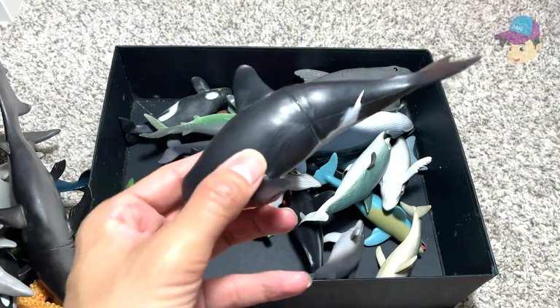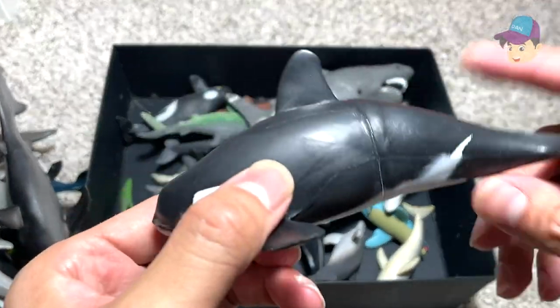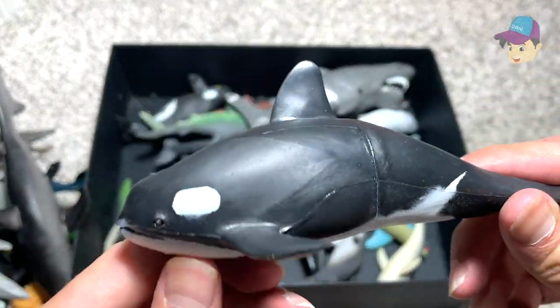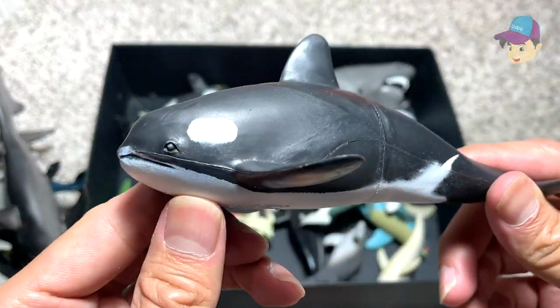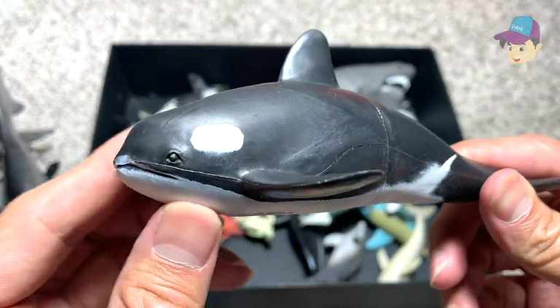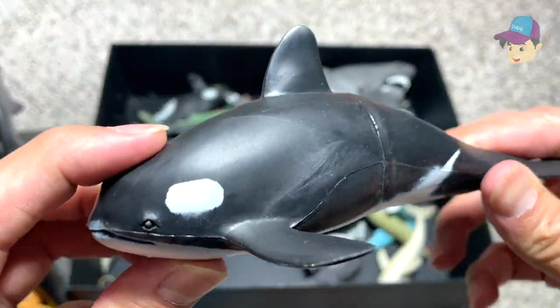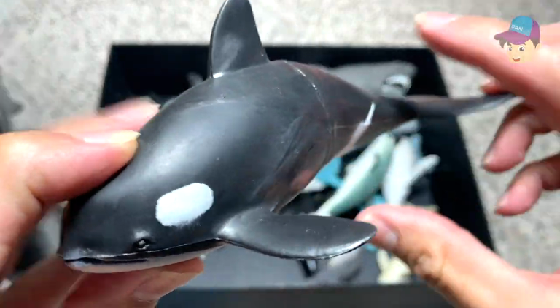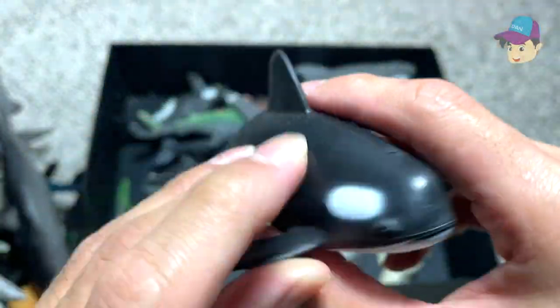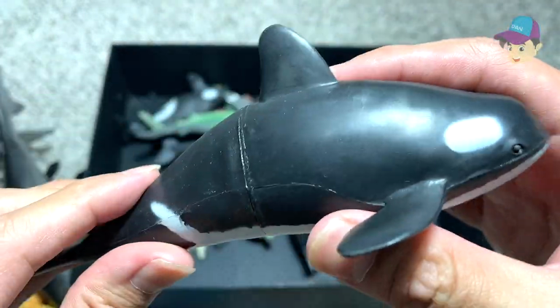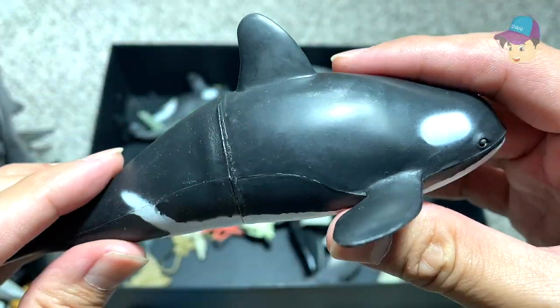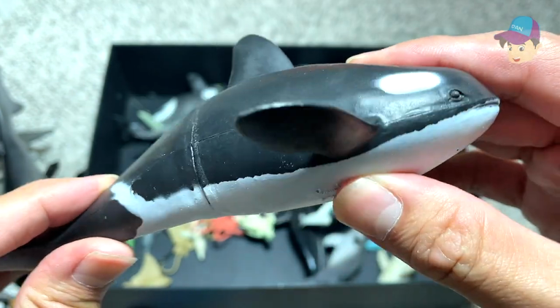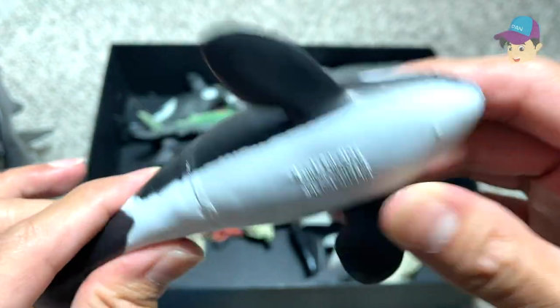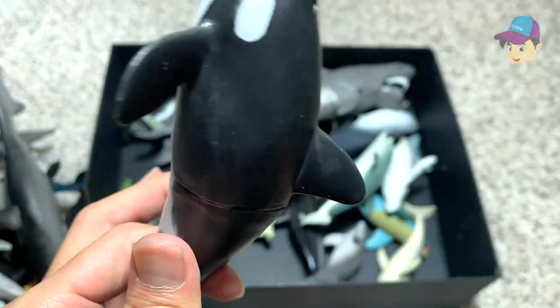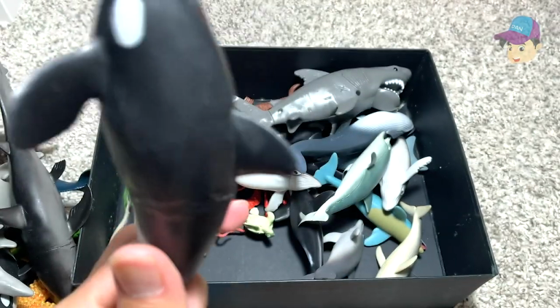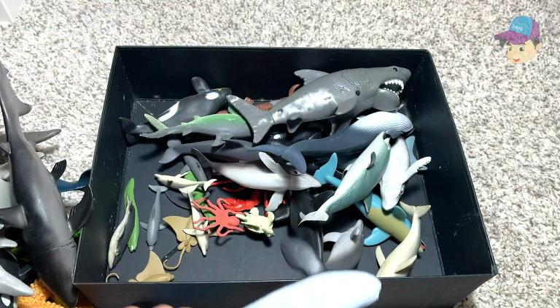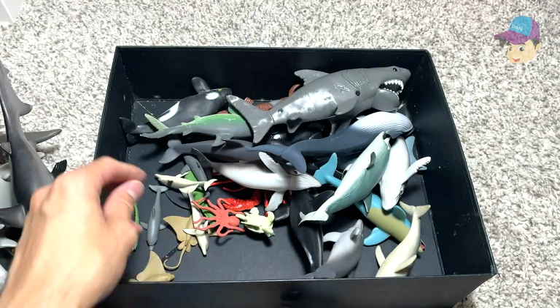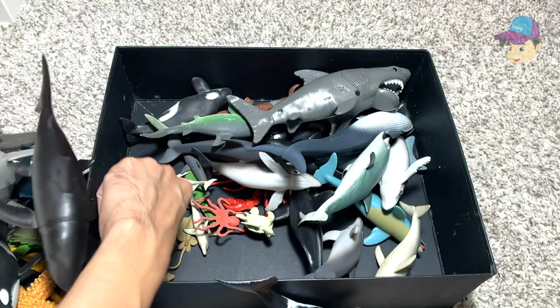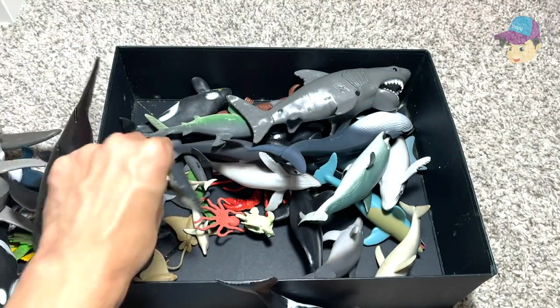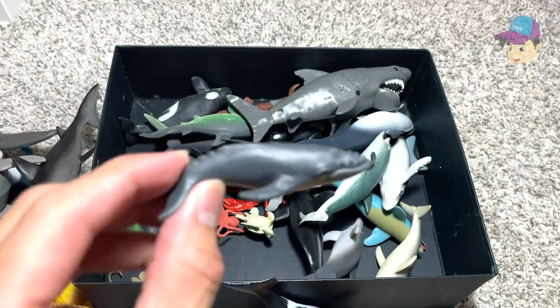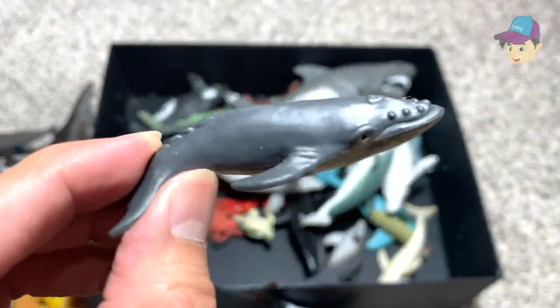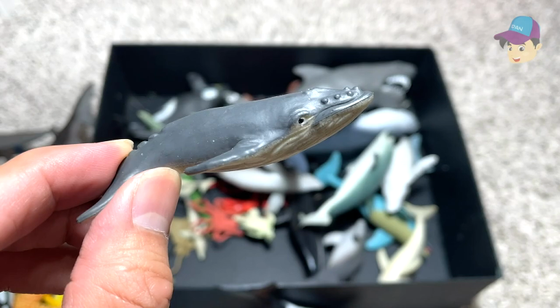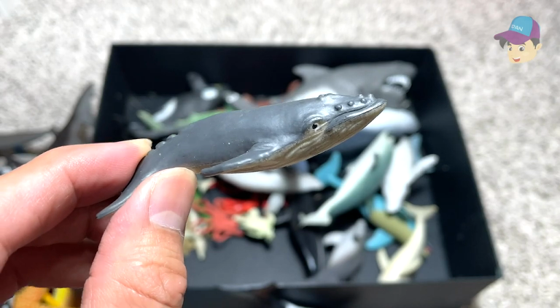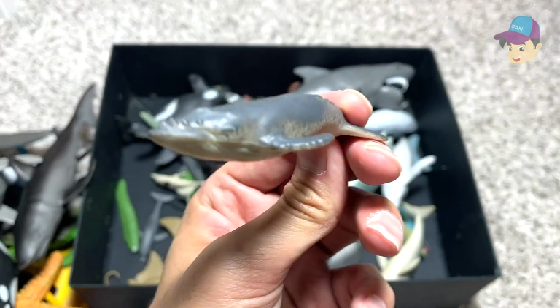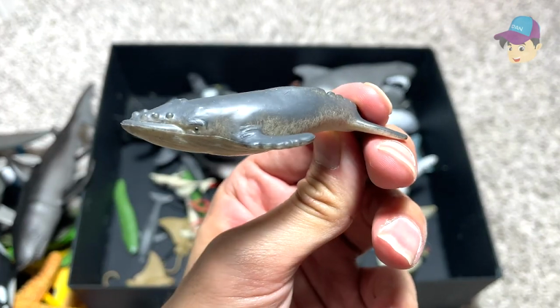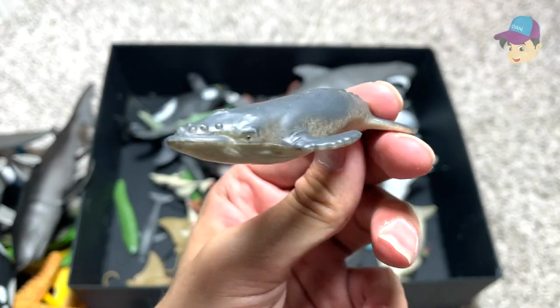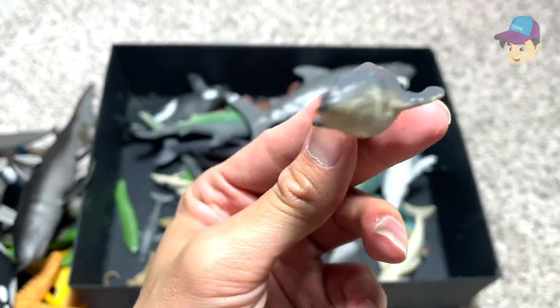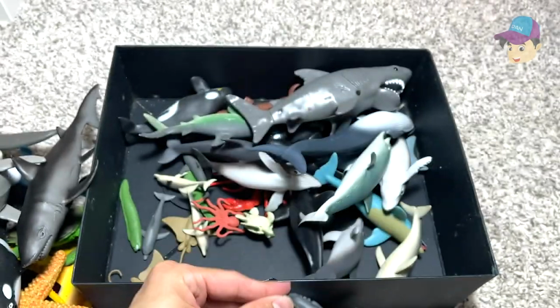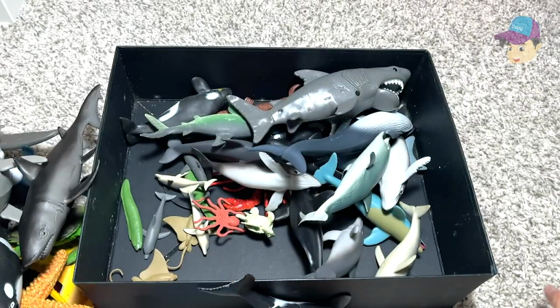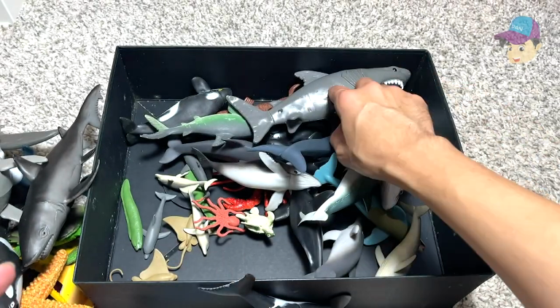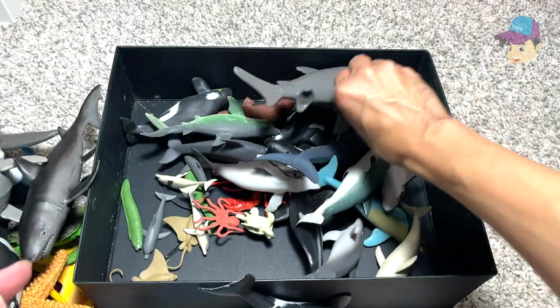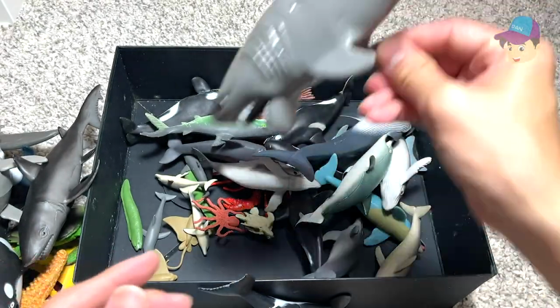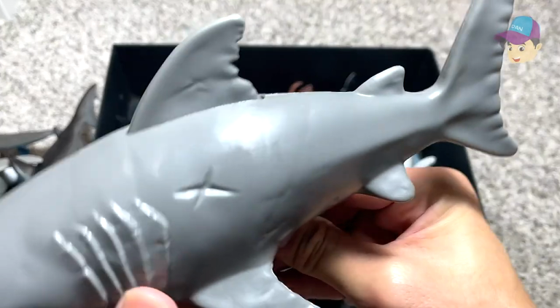Yet another killer whale — this one is slightly more bloated. Those are known as the orca. And this is a humpback whale — a mini humpback whale. And this is another shark.